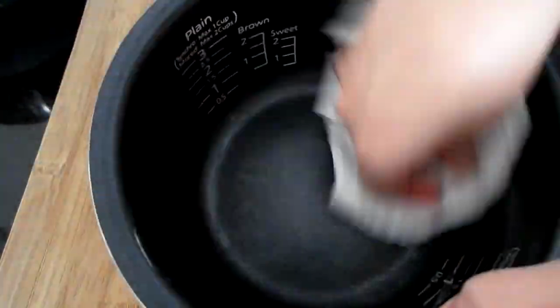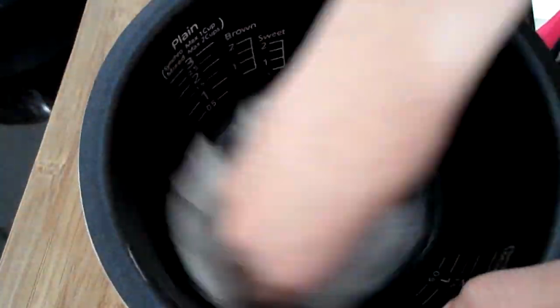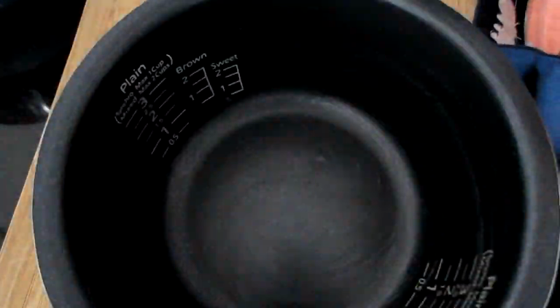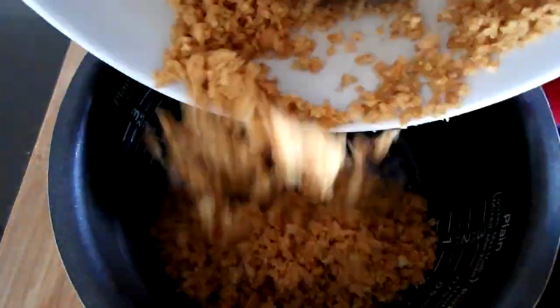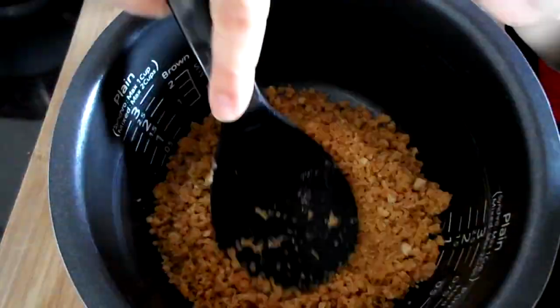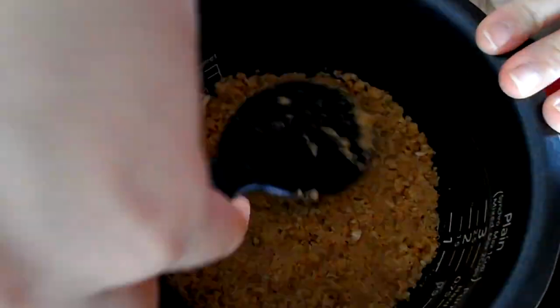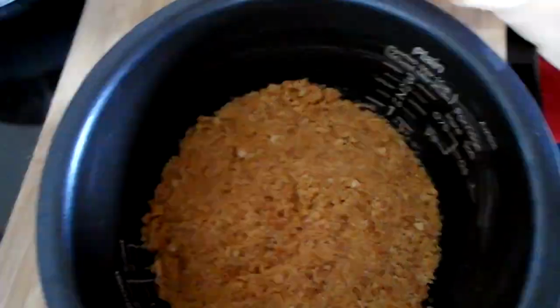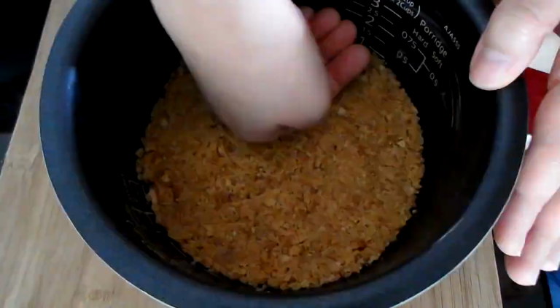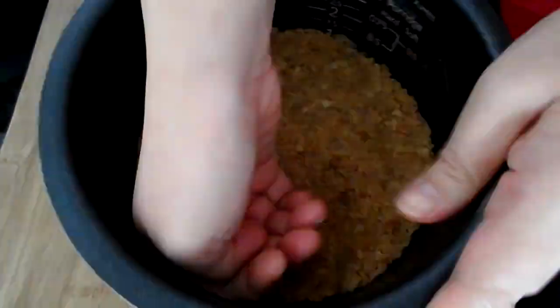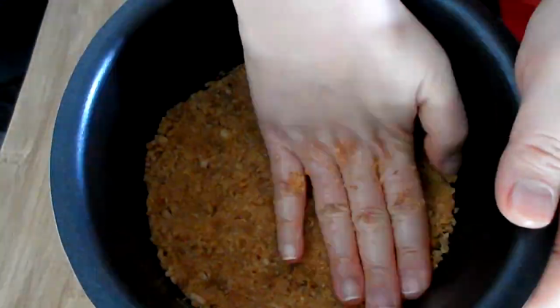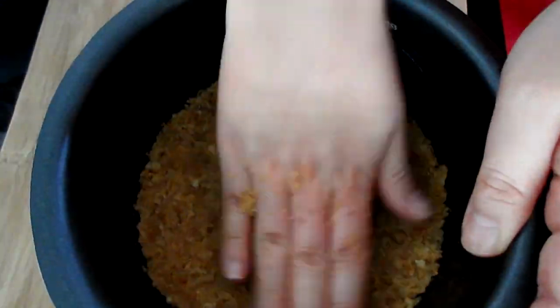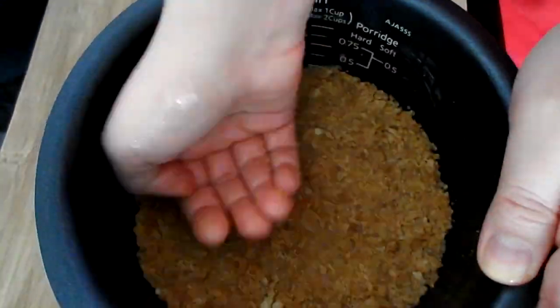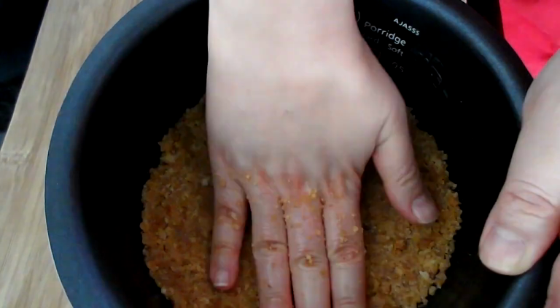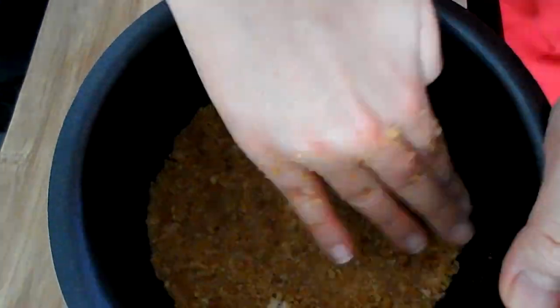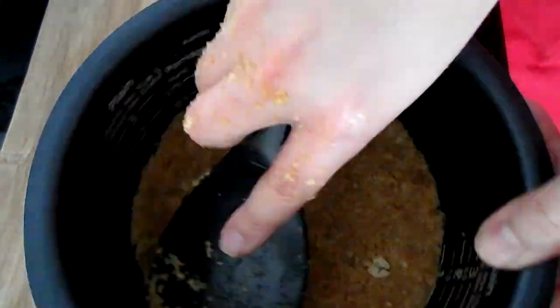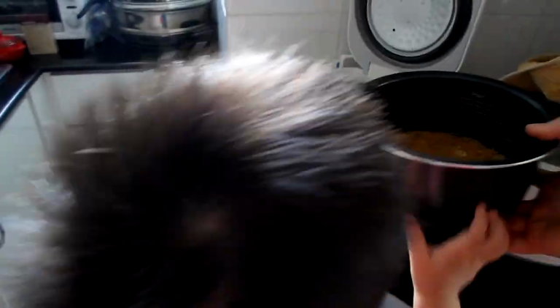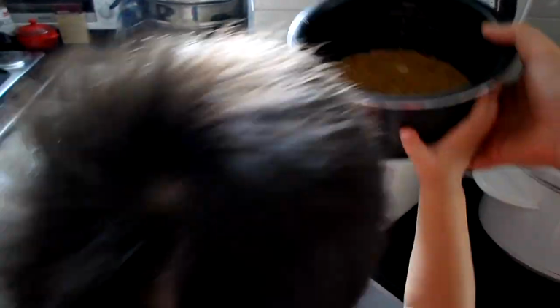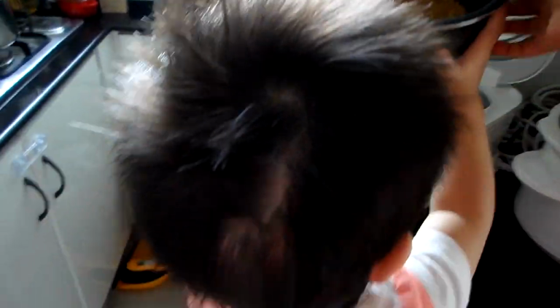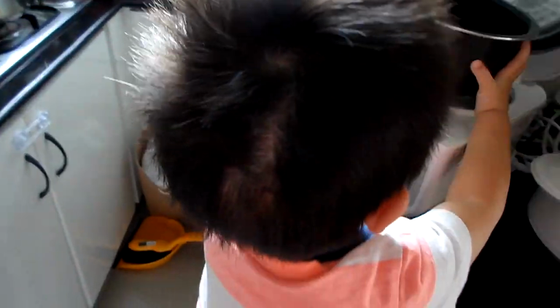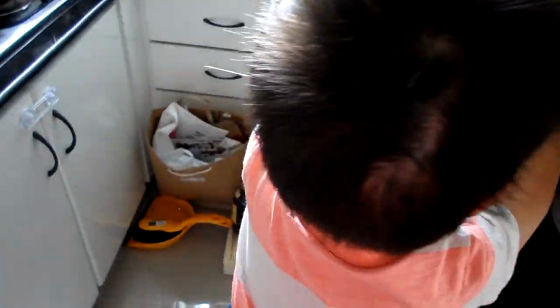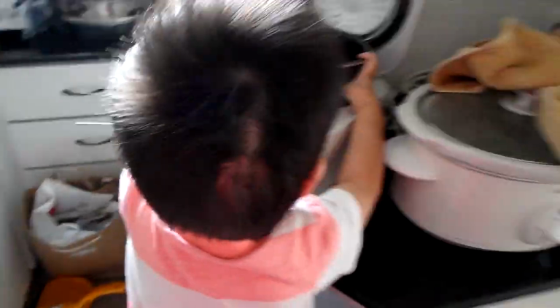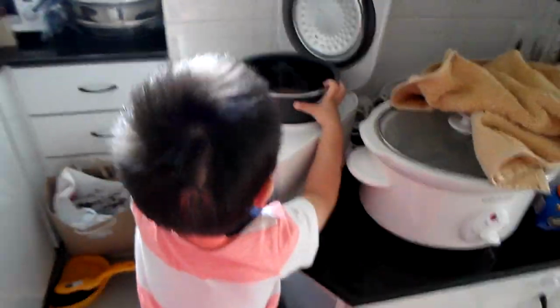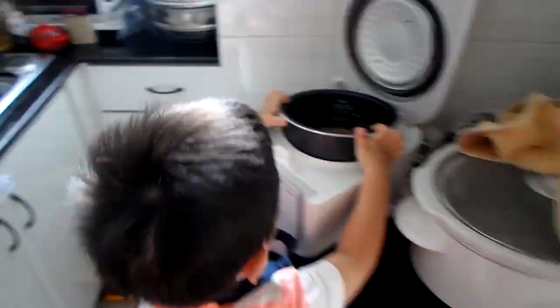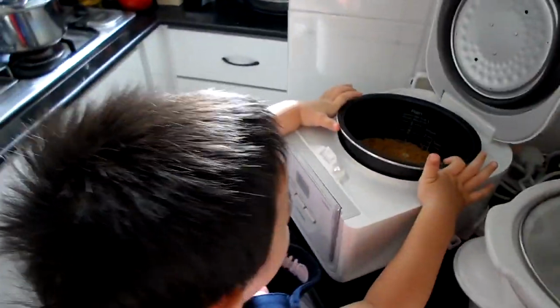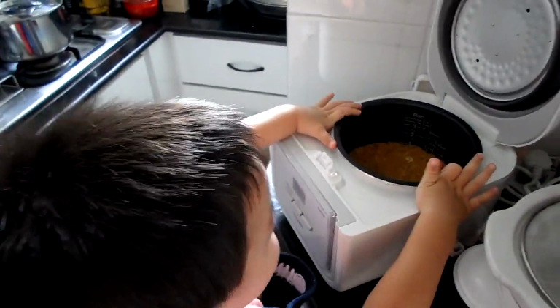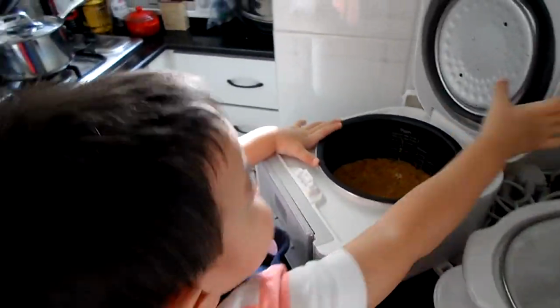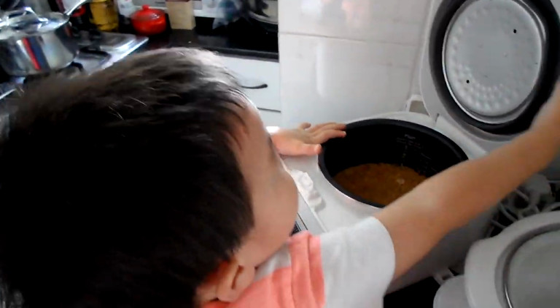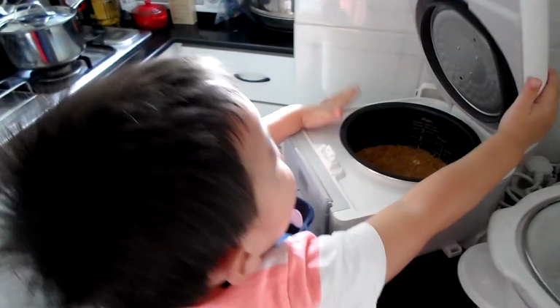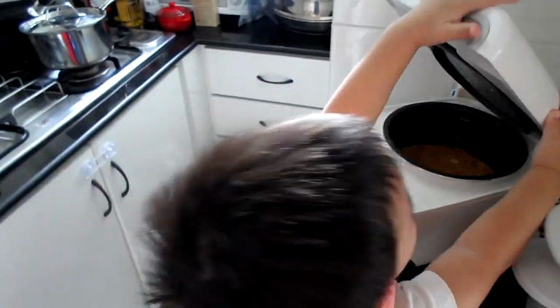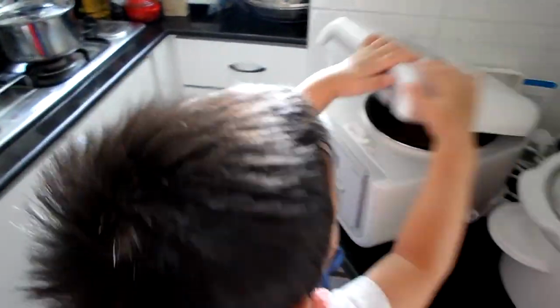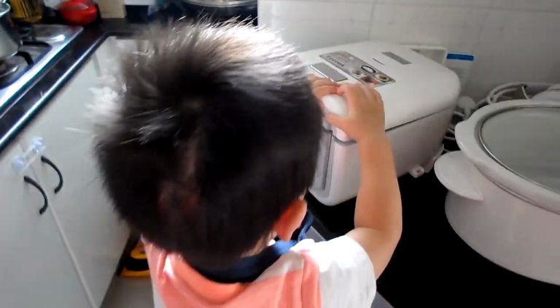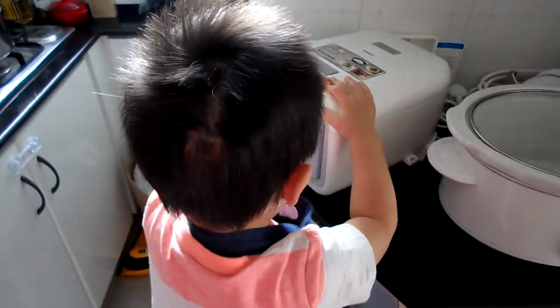Butter your rice pot, especially the sides, and then add your crust mixture. Press firmly so it doesn't fall apart. Then take it to the rice pot and press the button for one regular rice cycle.